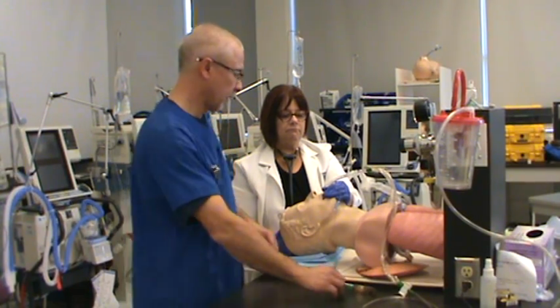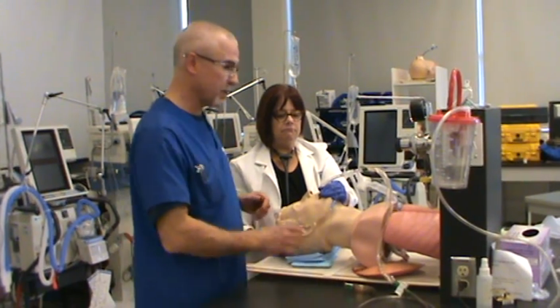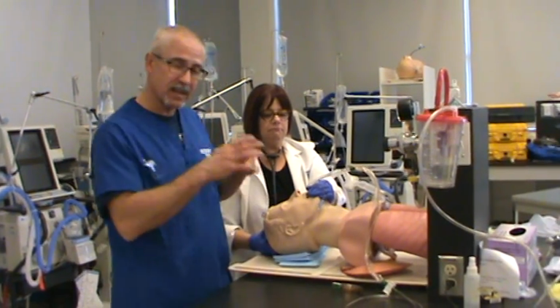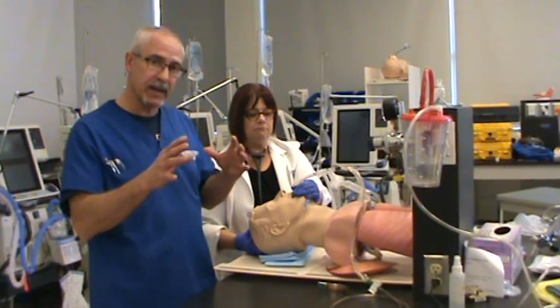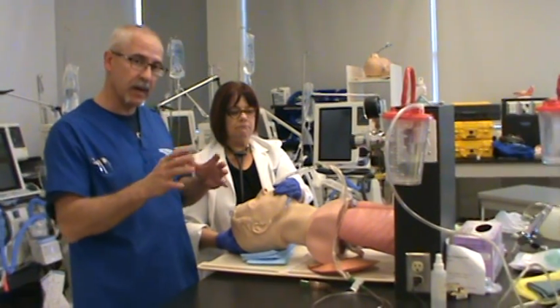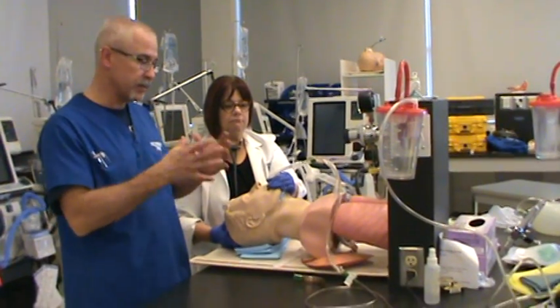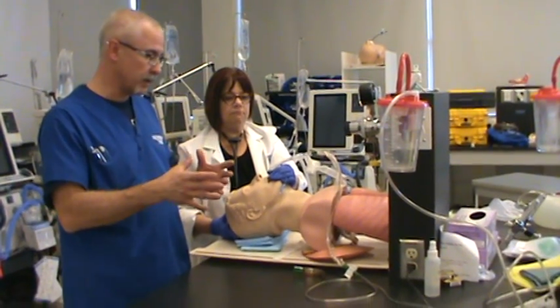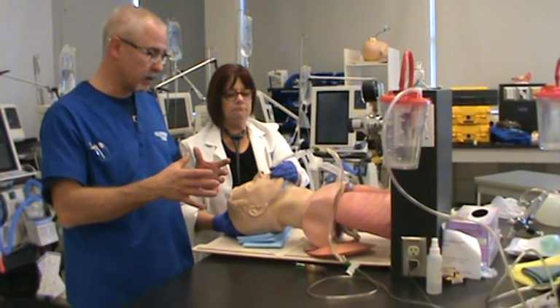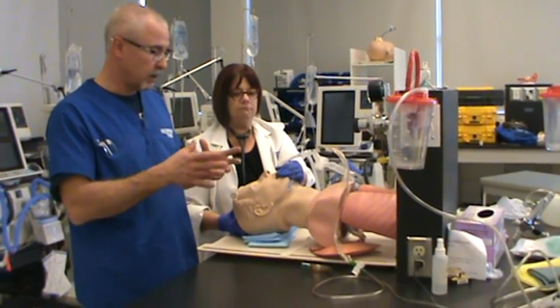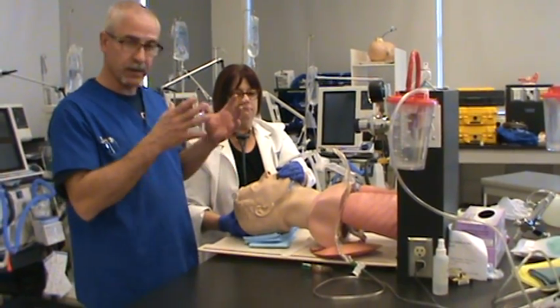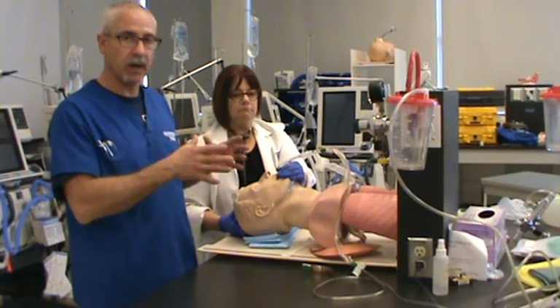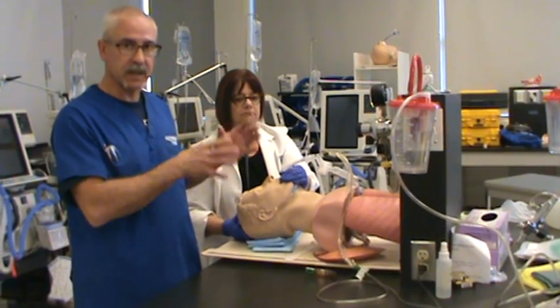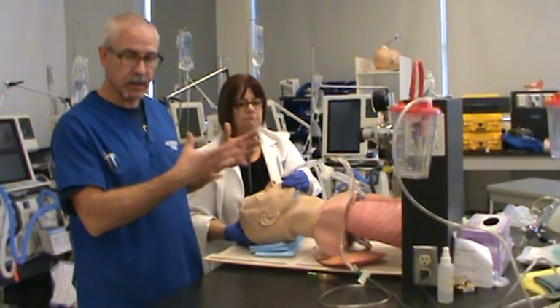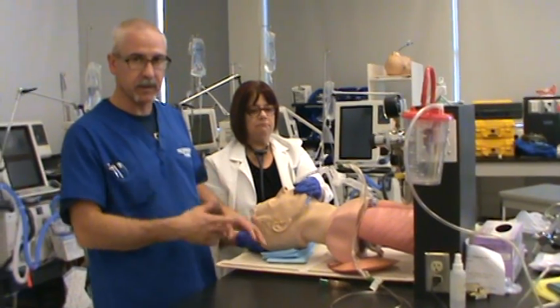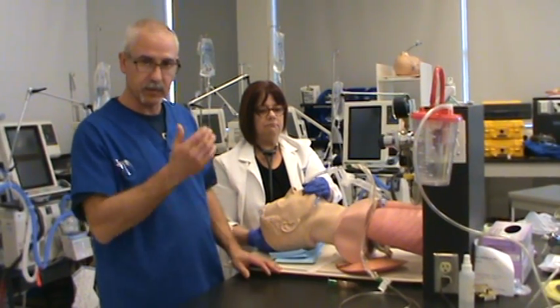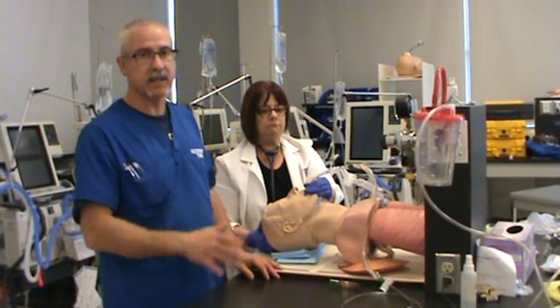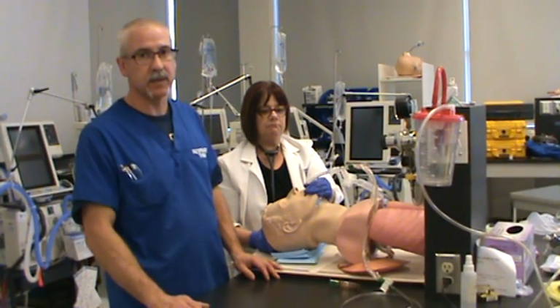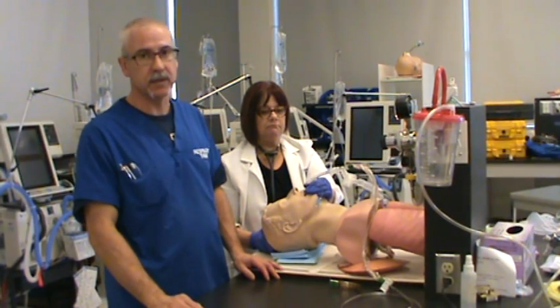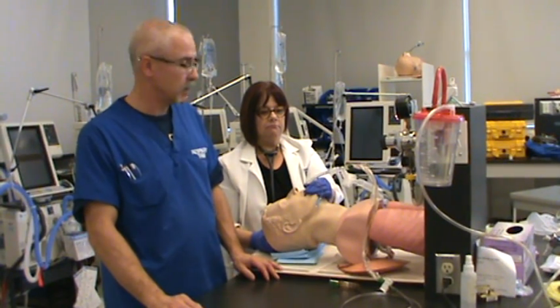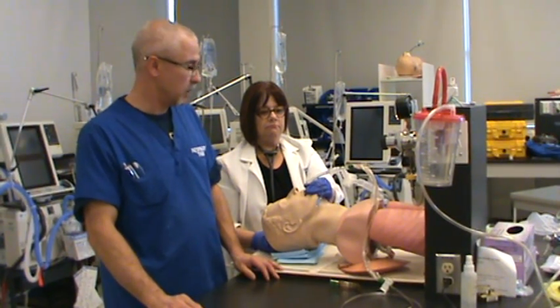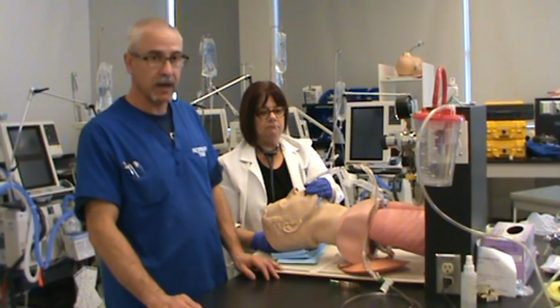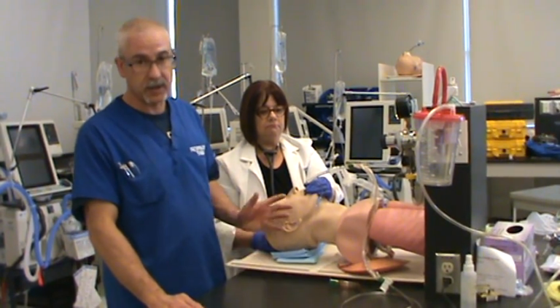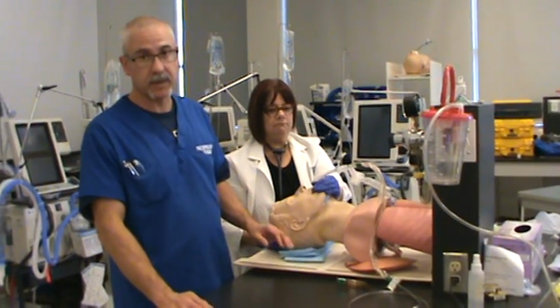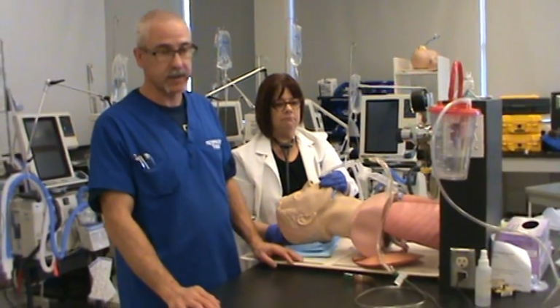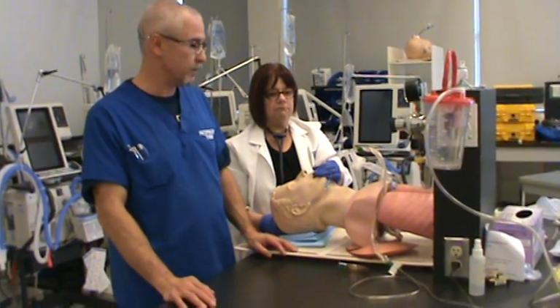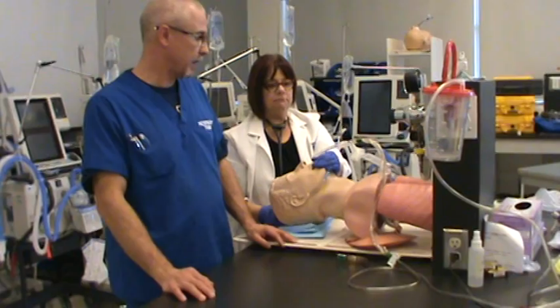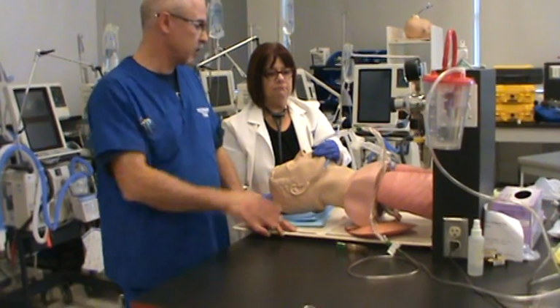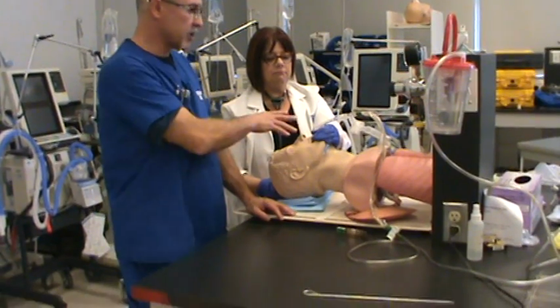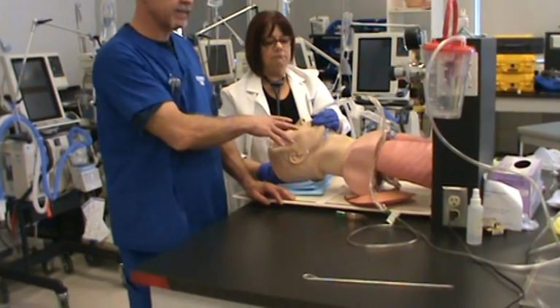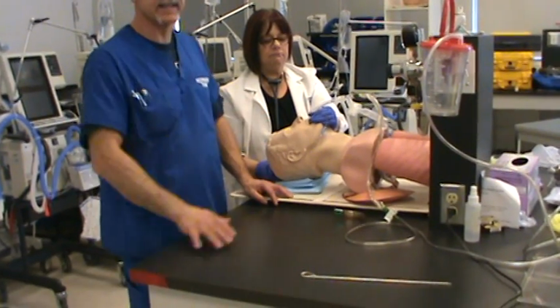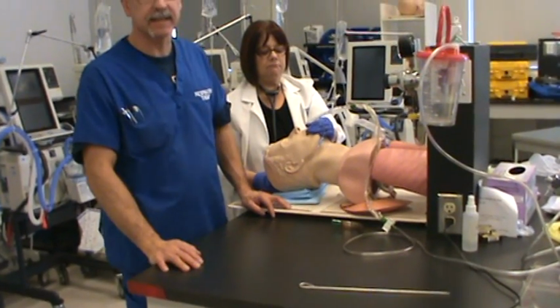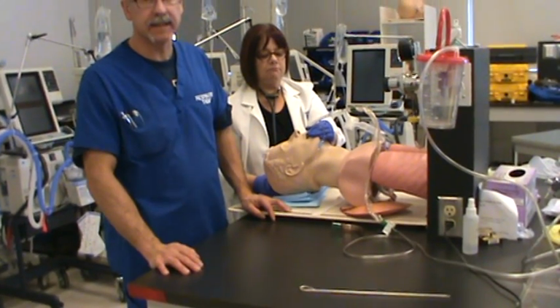The patient's not biting down, not doing anything. They're calm, sedated, not moving. It's really easy to secure the tape to the tube. Make sure the patient's face is nice and clean.